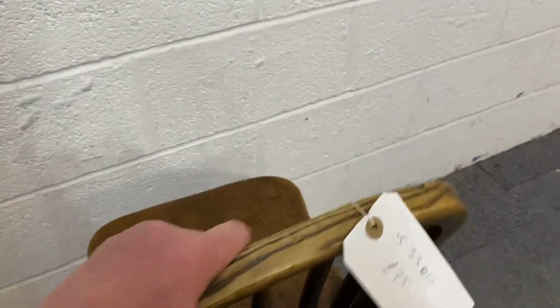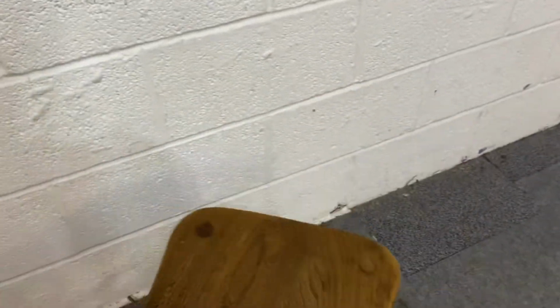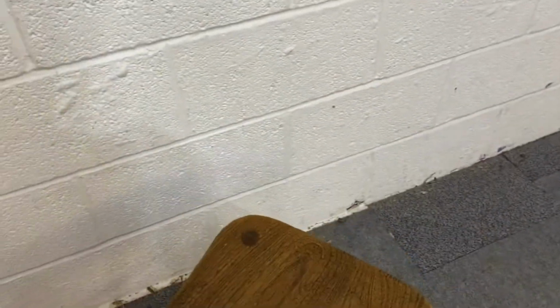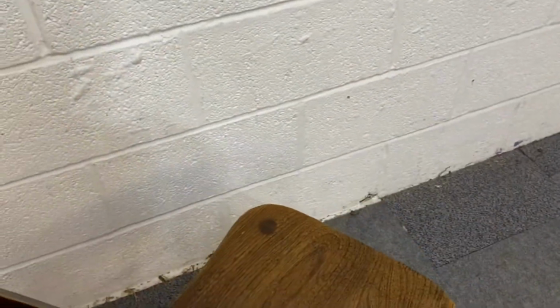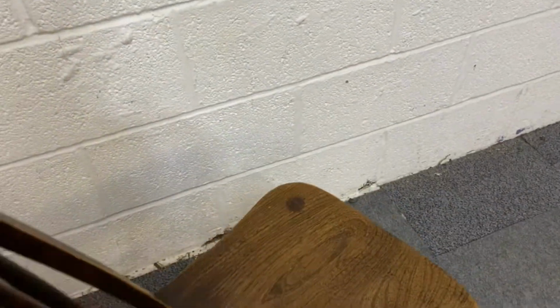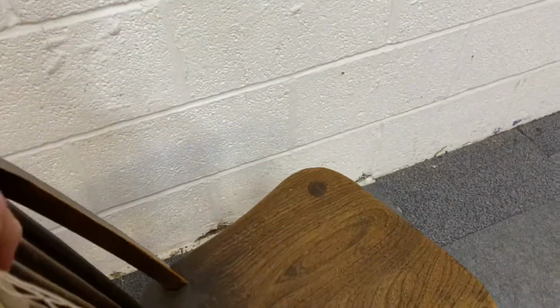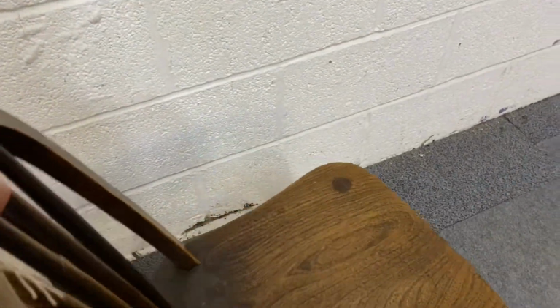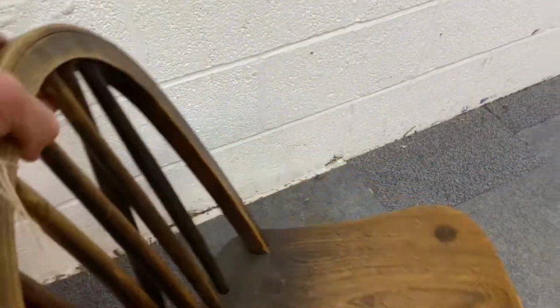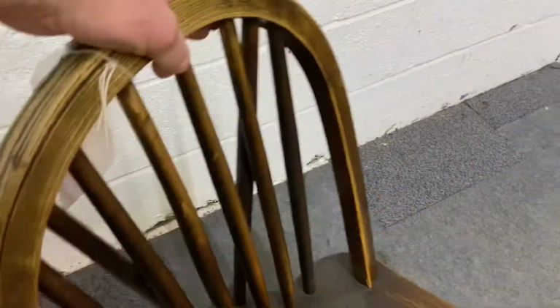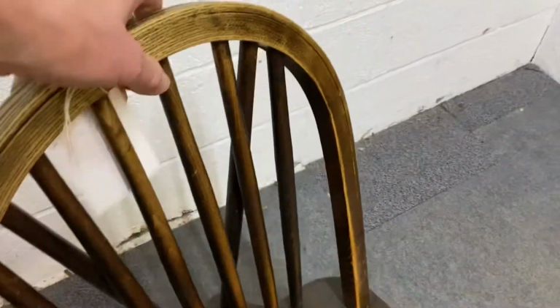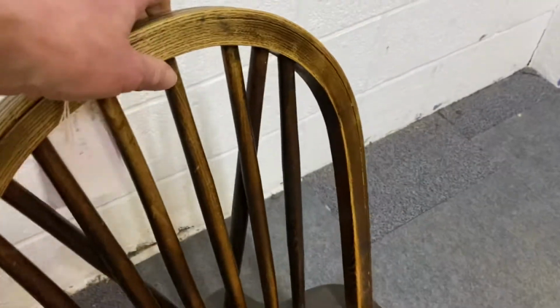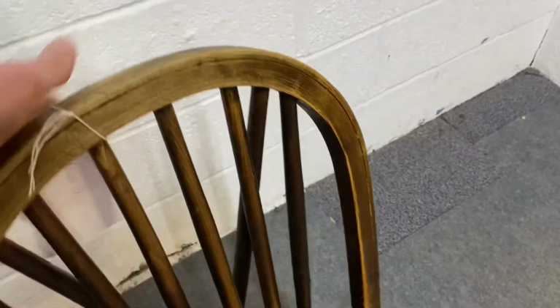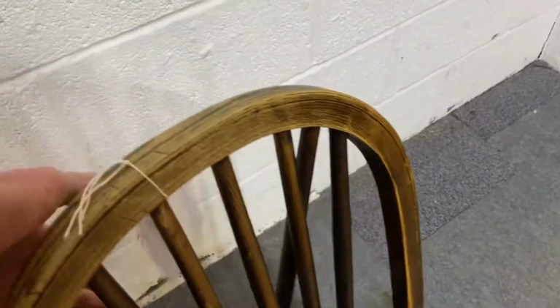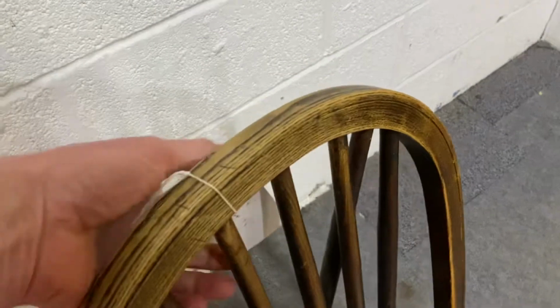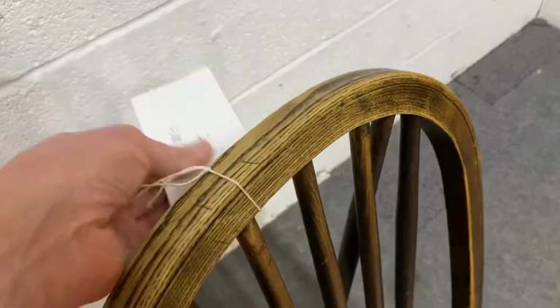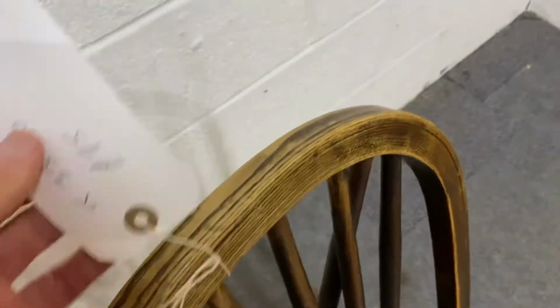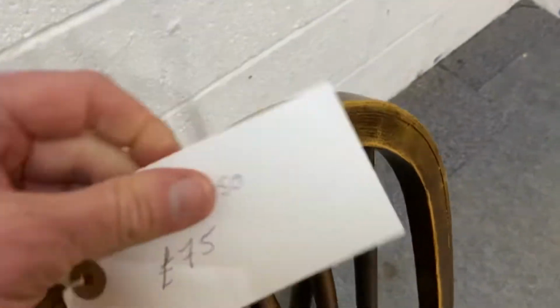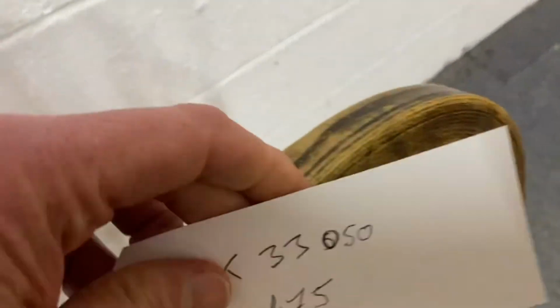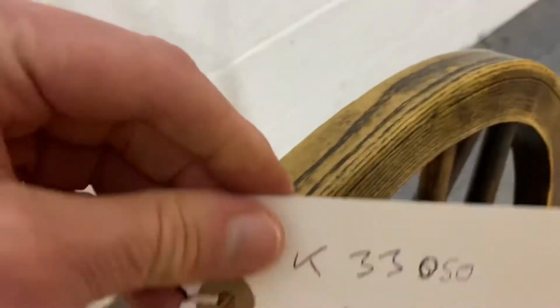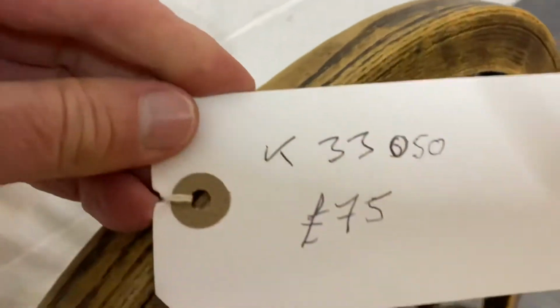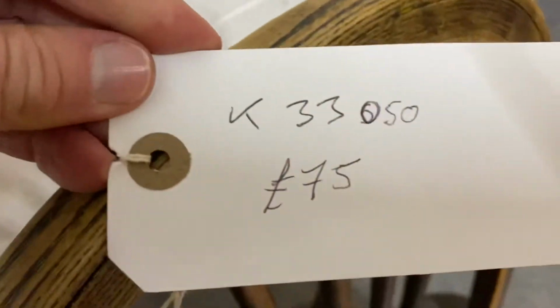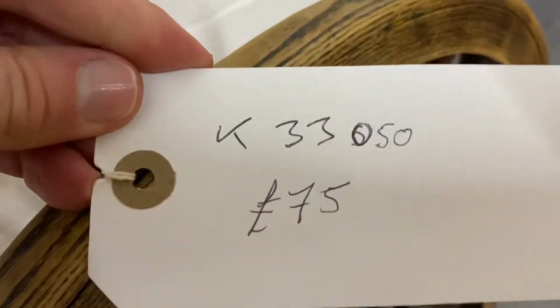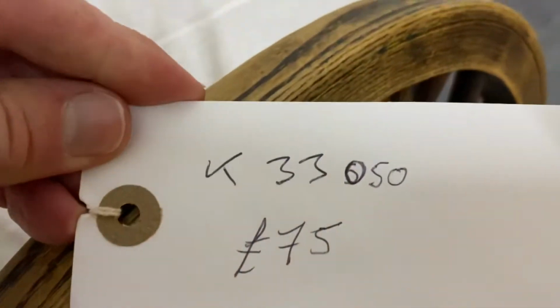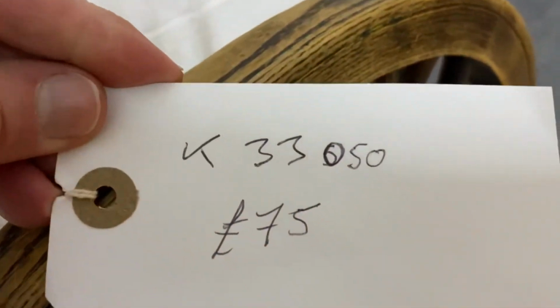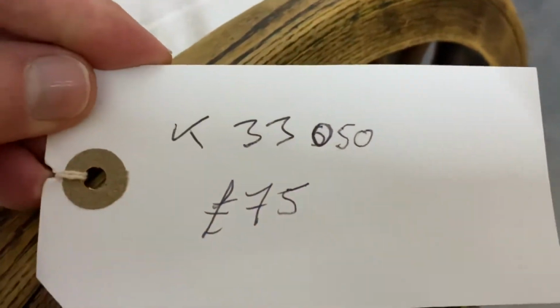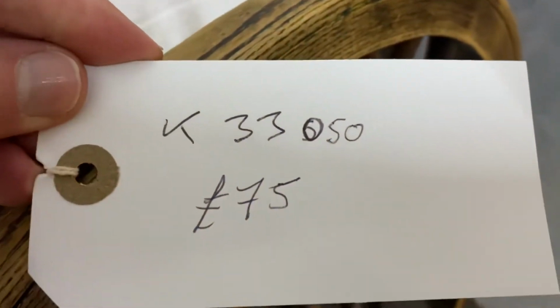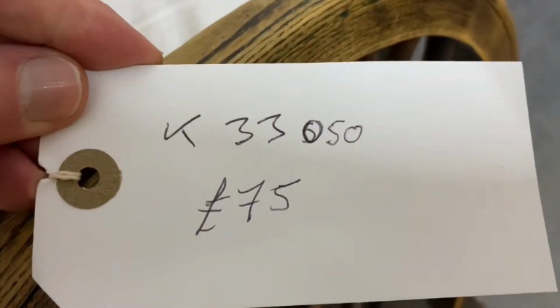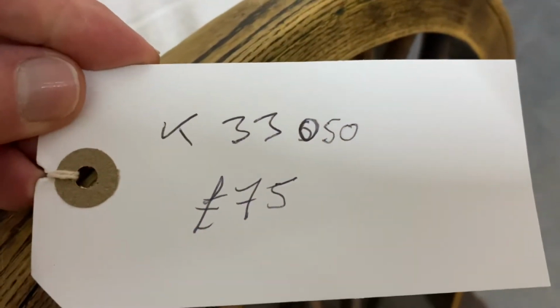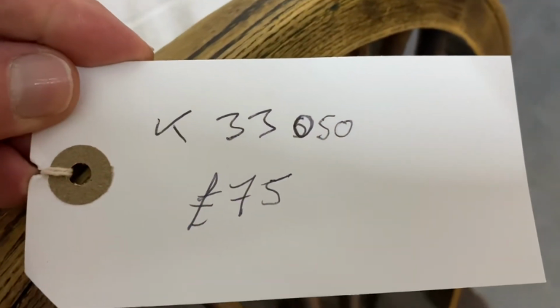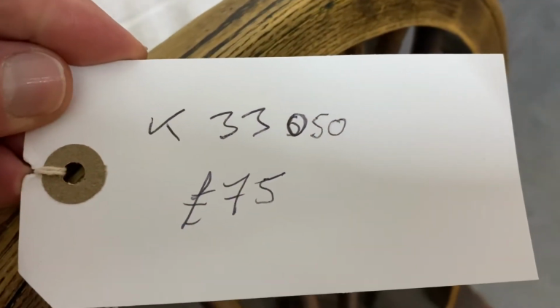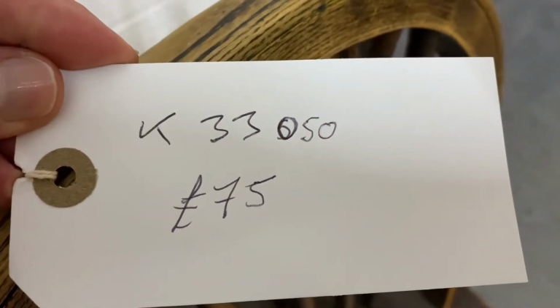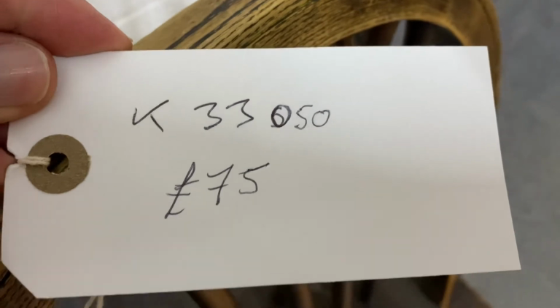Do look at the other ones that we have on the website. The code for this one is K33050.